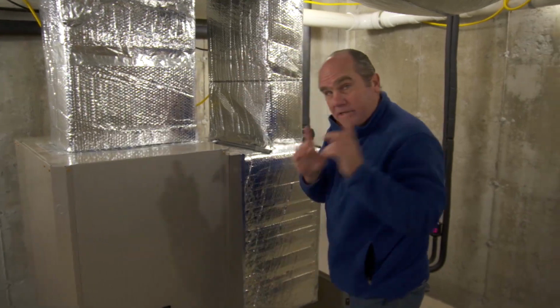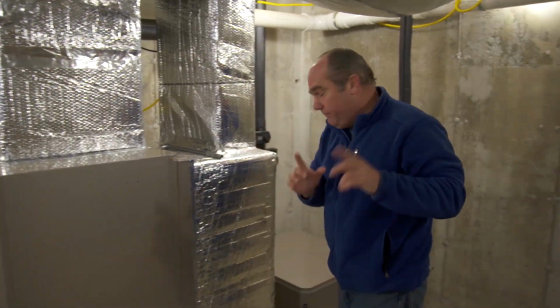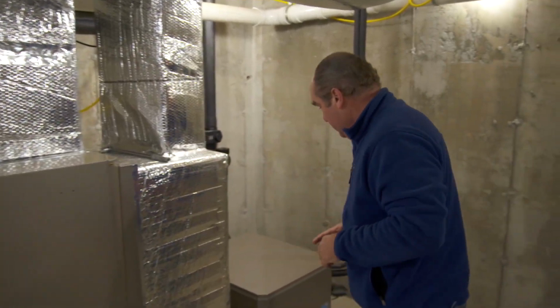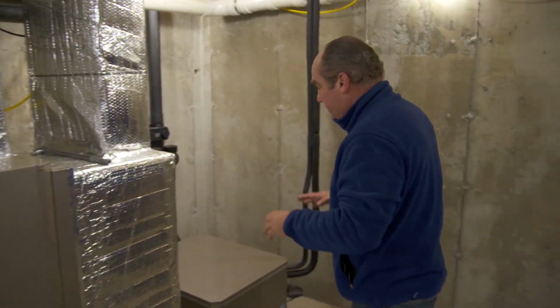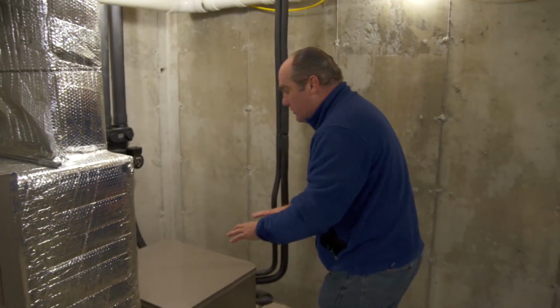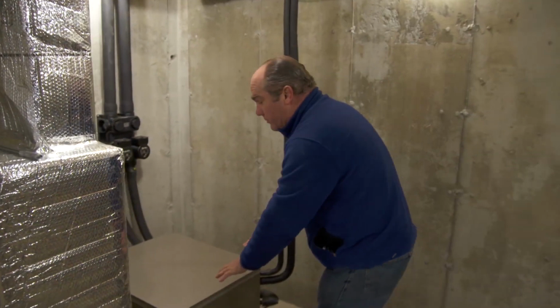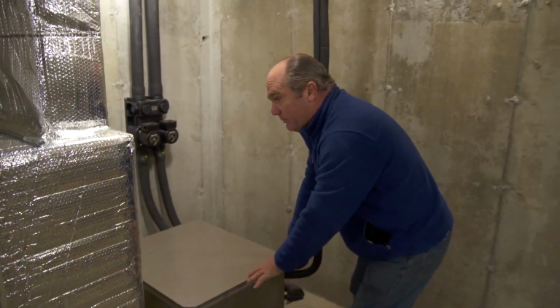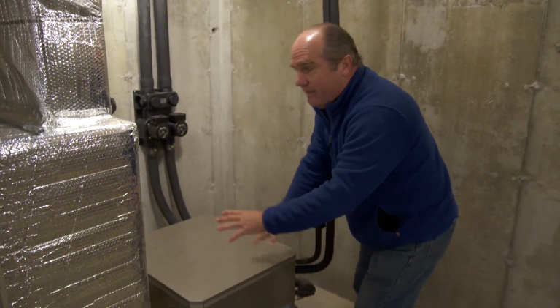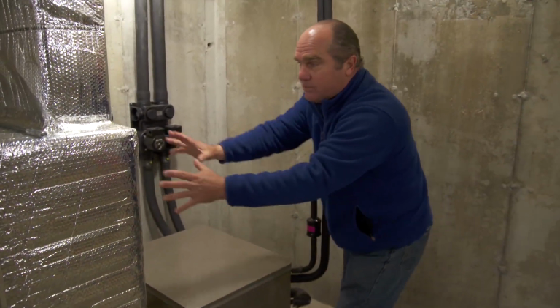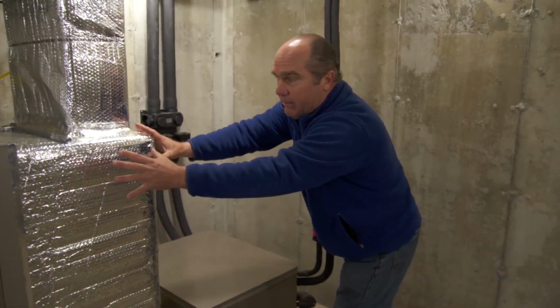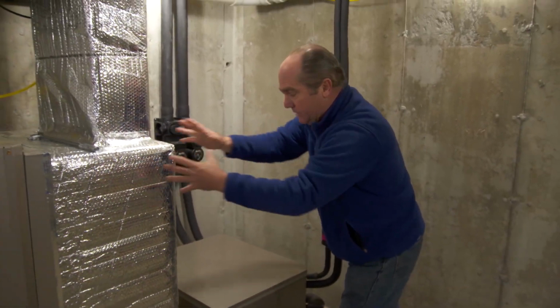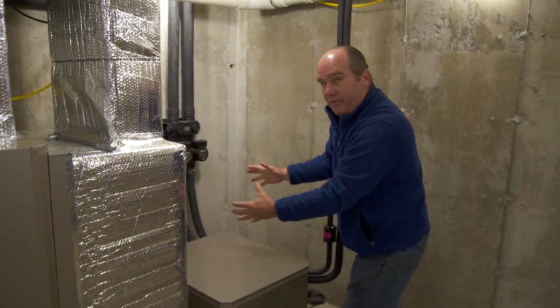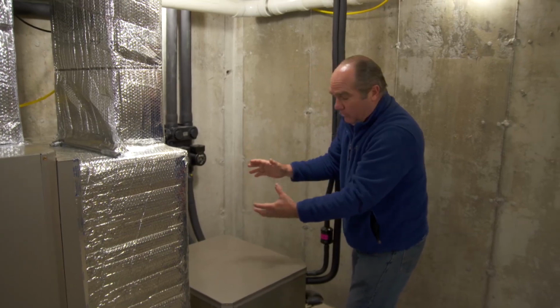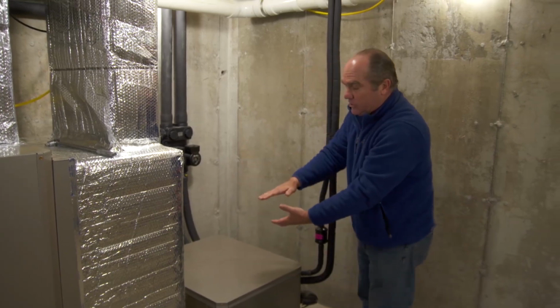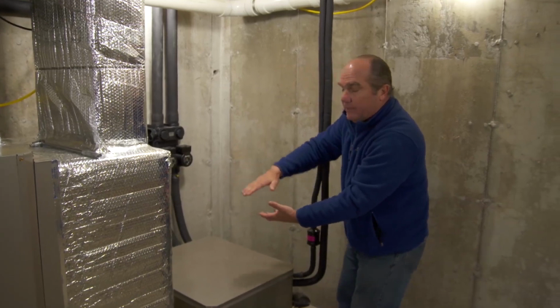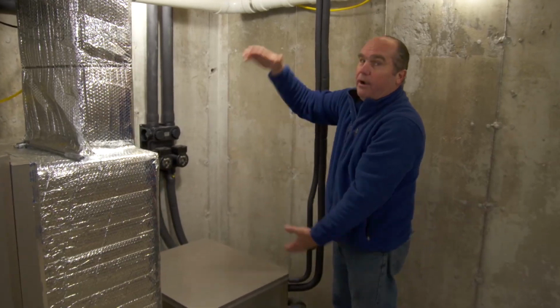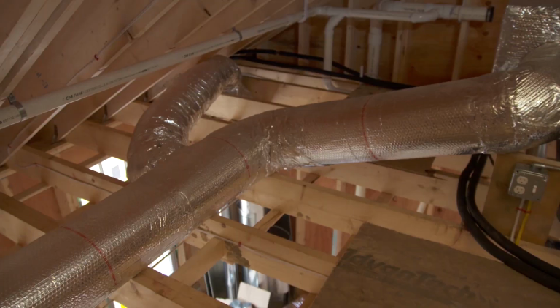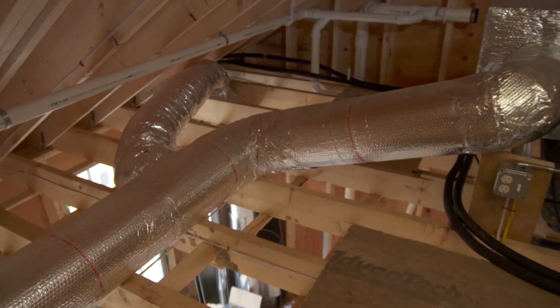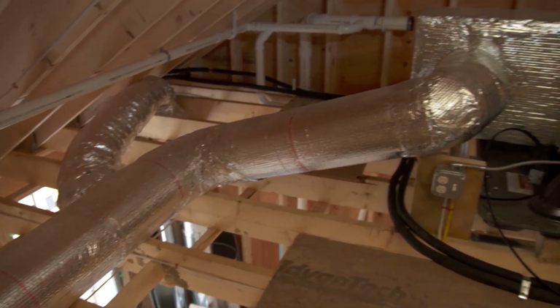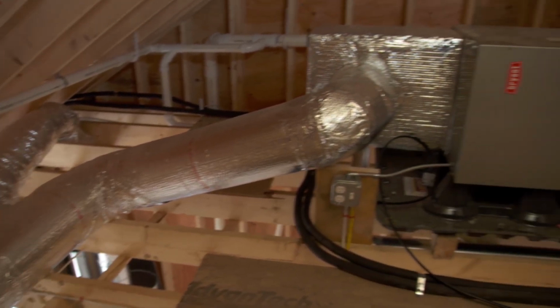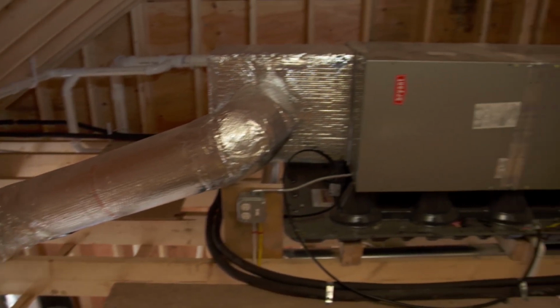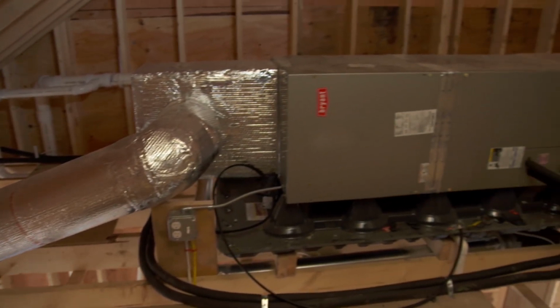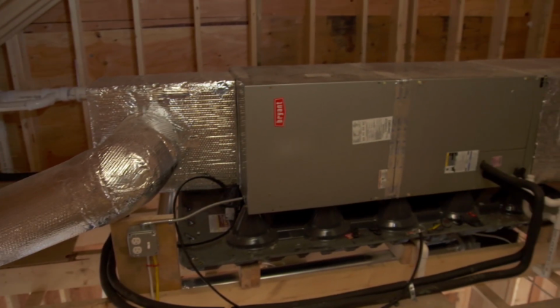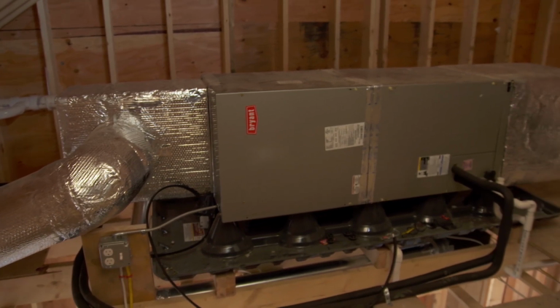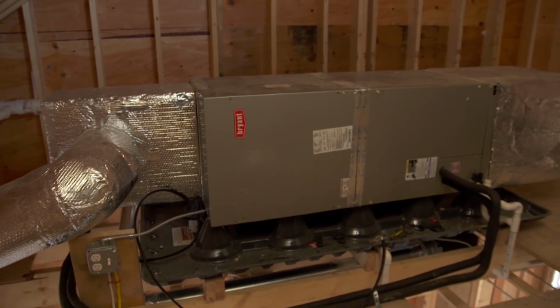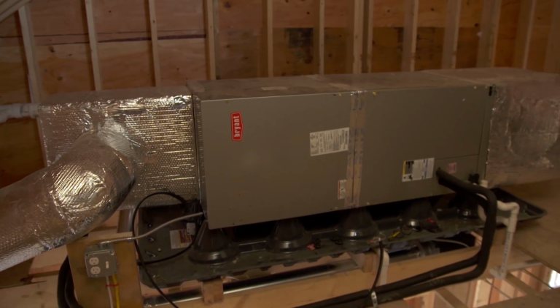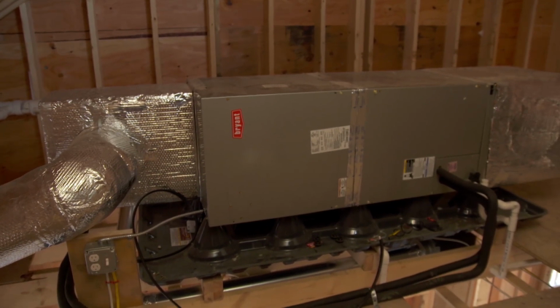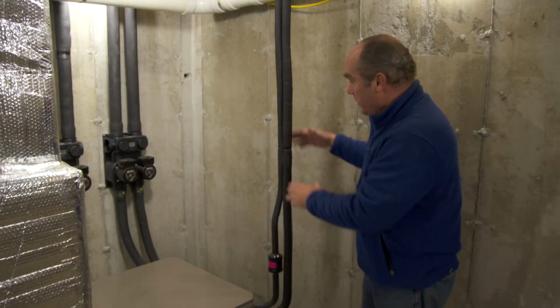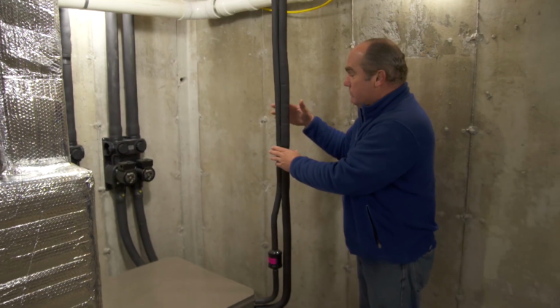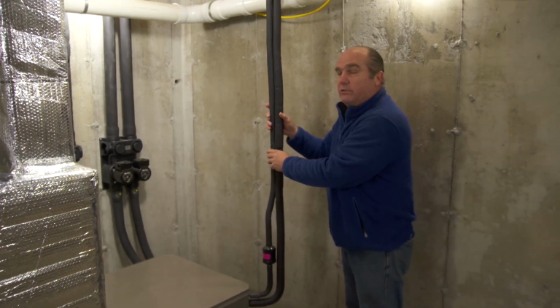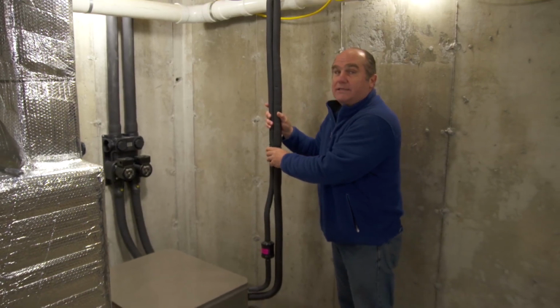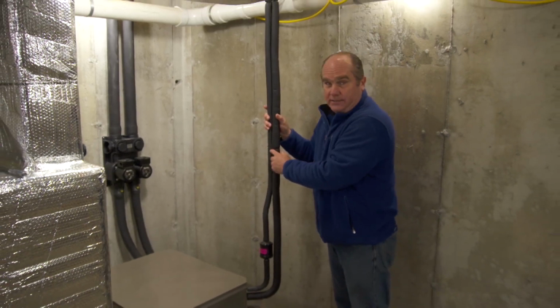On the second floor, this is the geothermal heat pump. Instead of having a big air handler on top of it, we've actually split it apart and put that air handler and all its related ductwork up in the attic. We've connected between the two using refrigerant line sets like this.